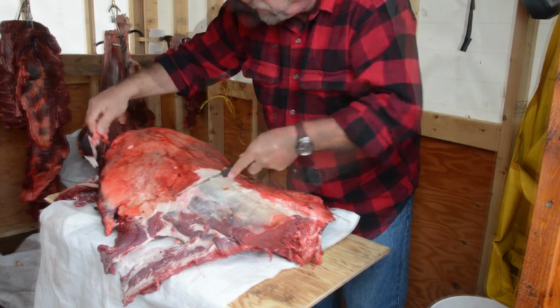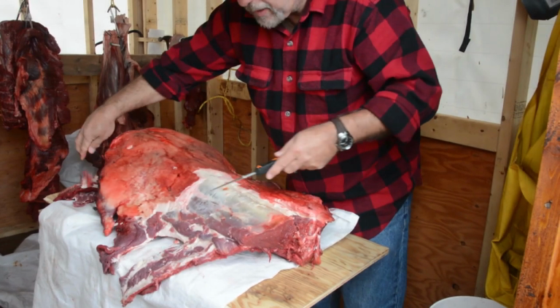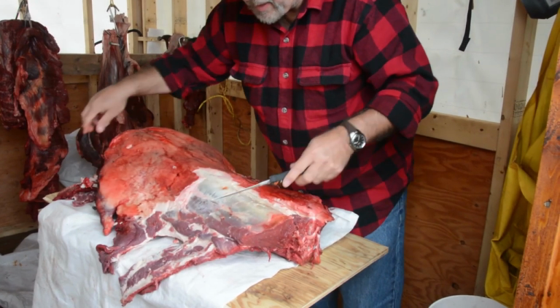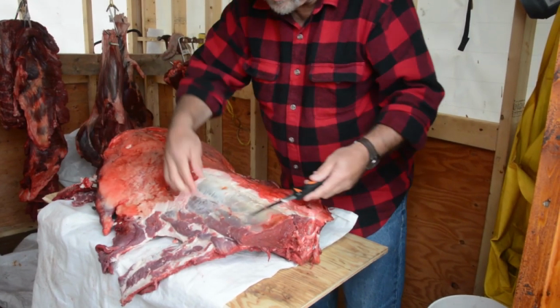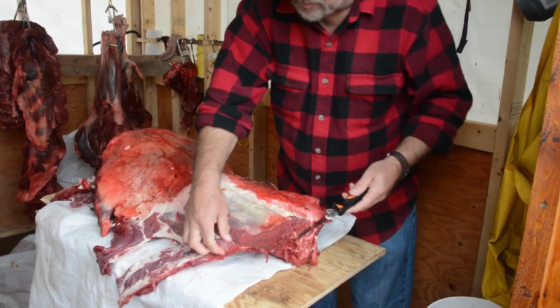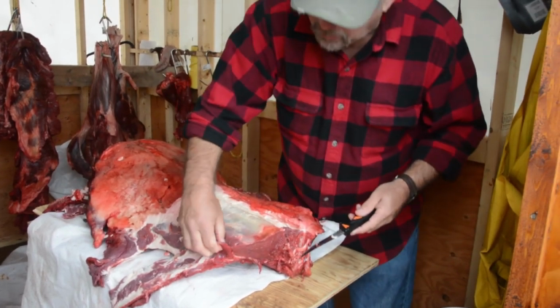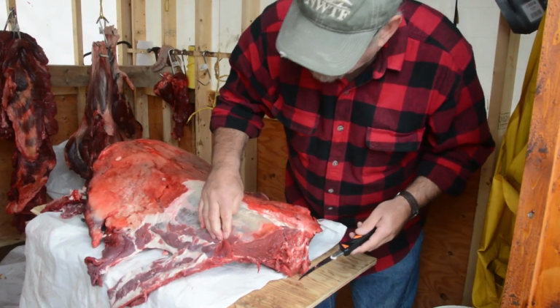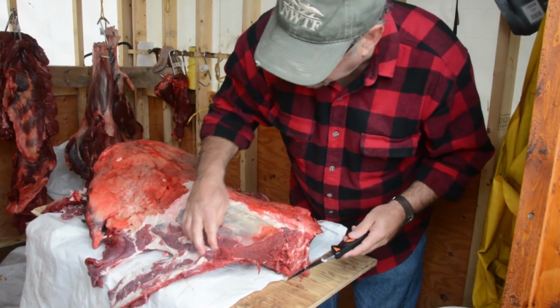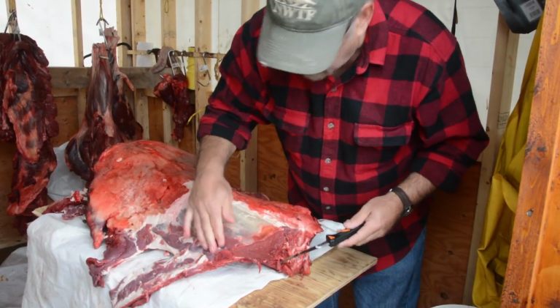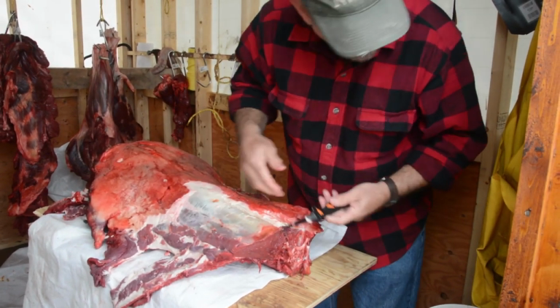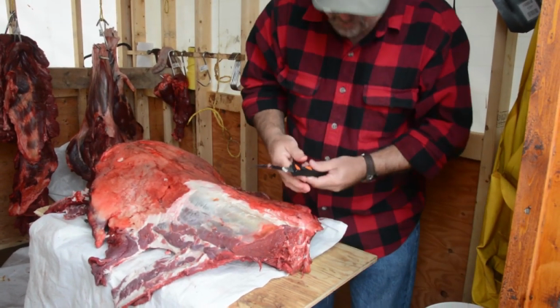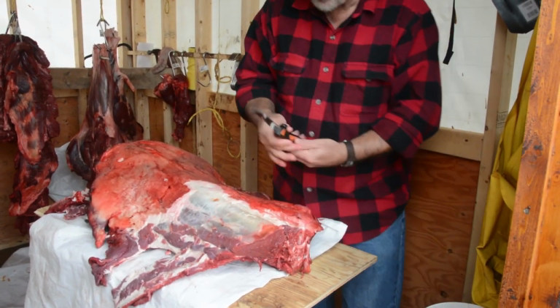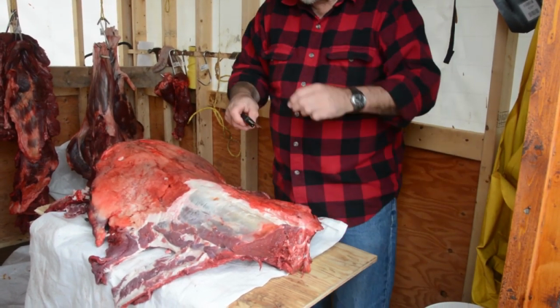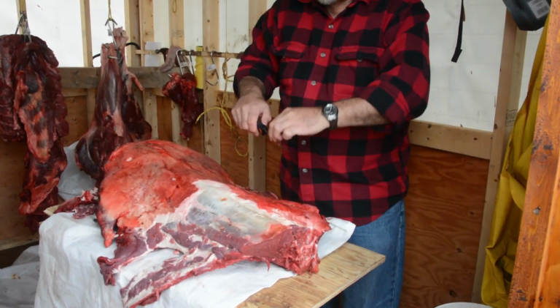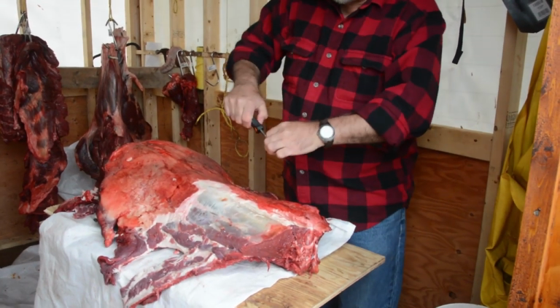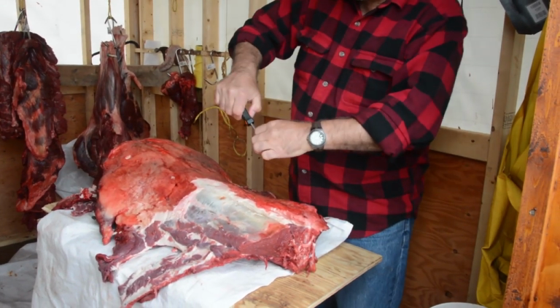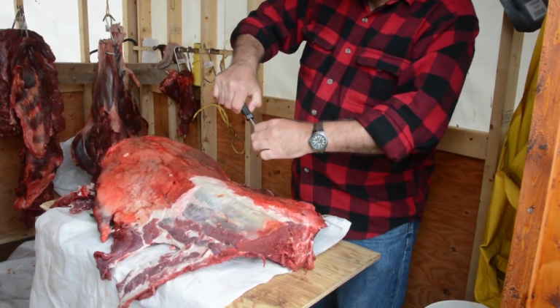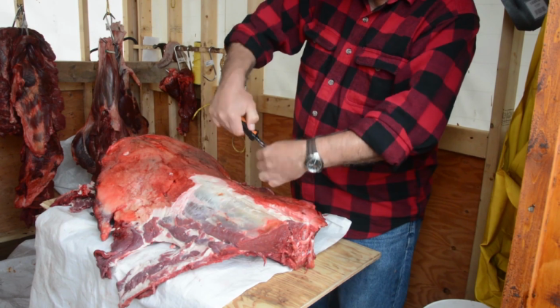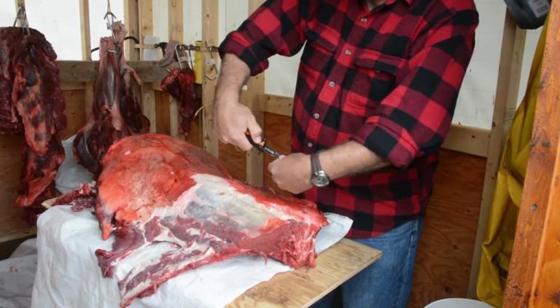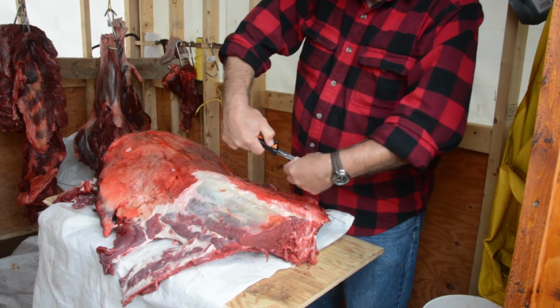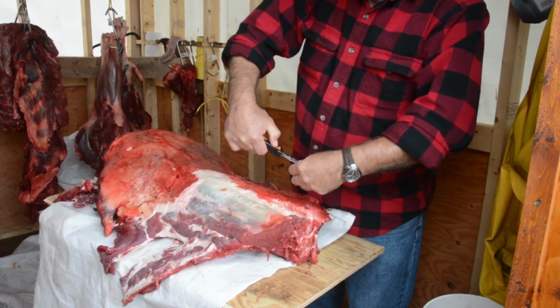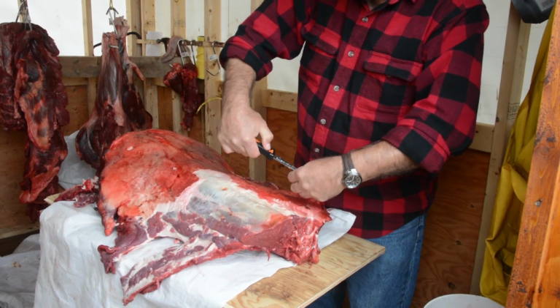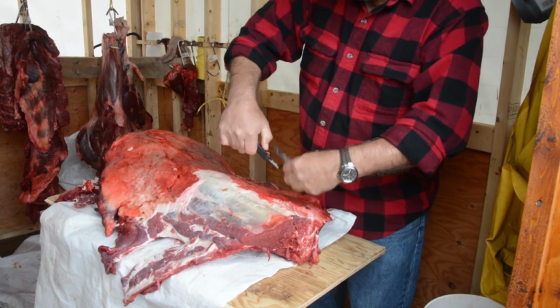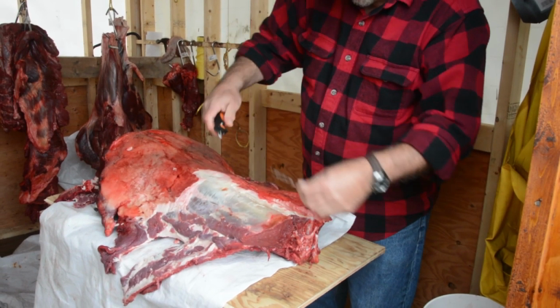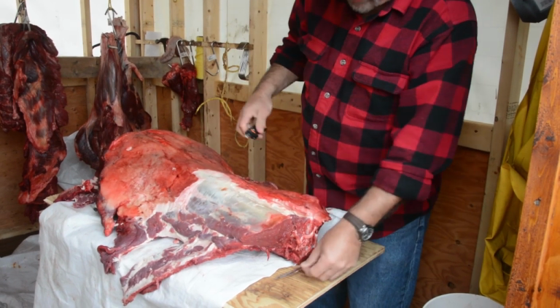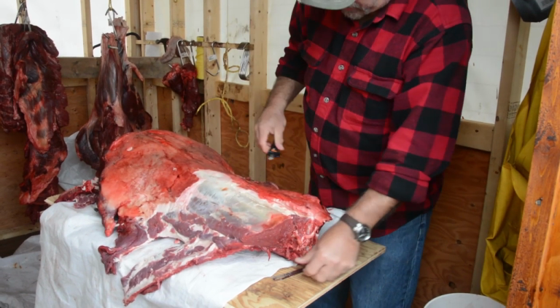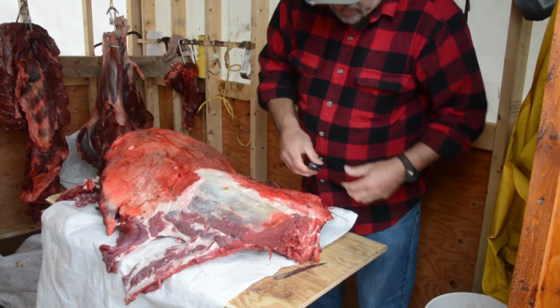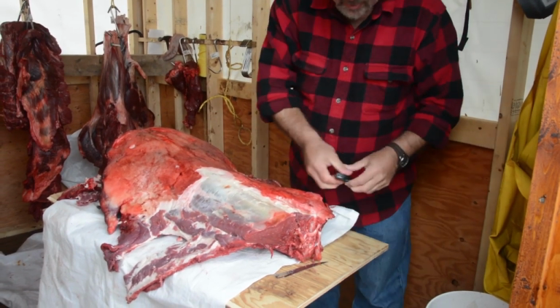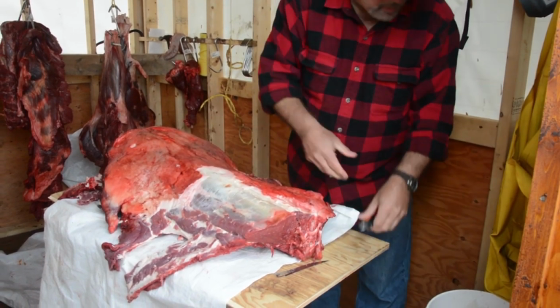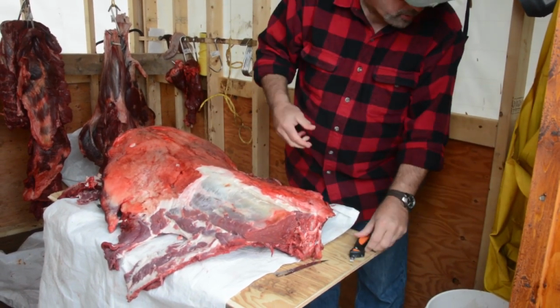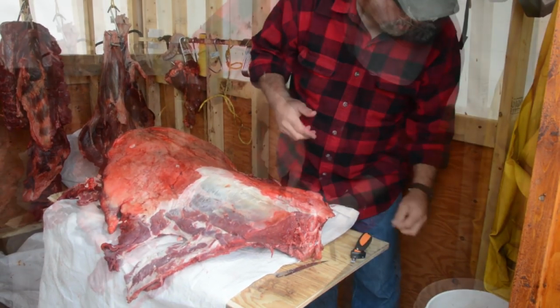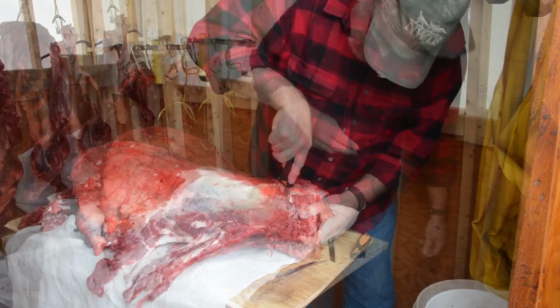Okay, so now we're down to the two ribs that we've saved and I'm going to swap this out. I'm going to detach the knife blade and put on a saw blade.